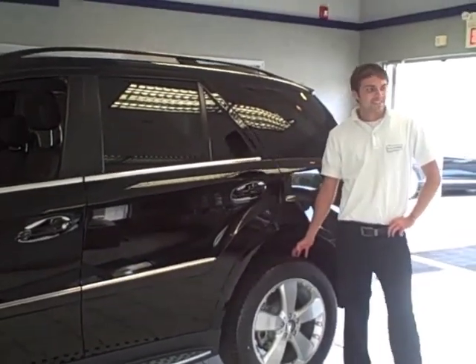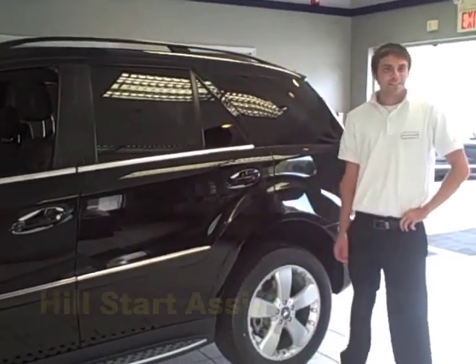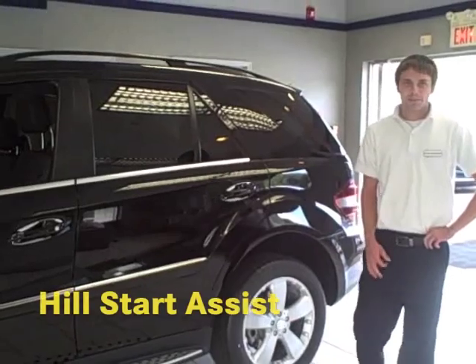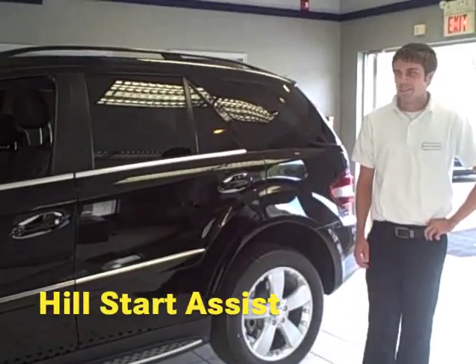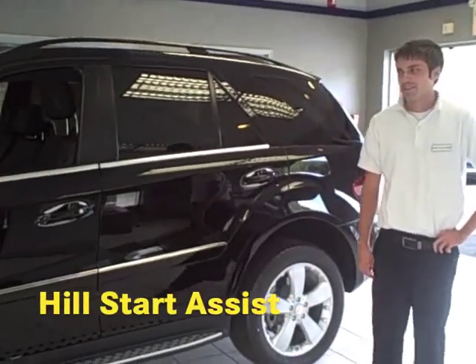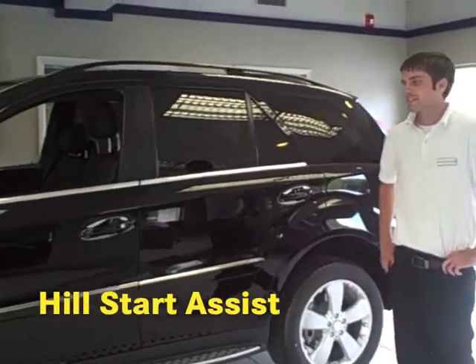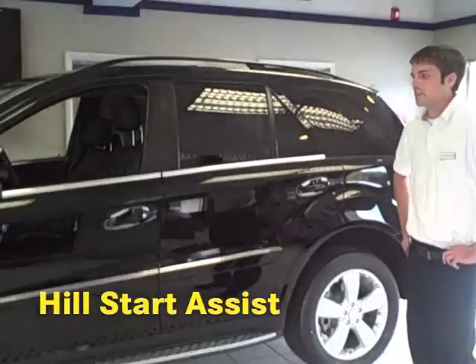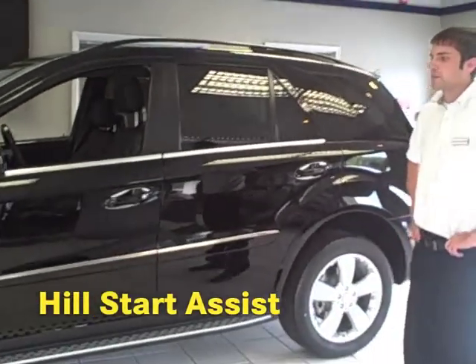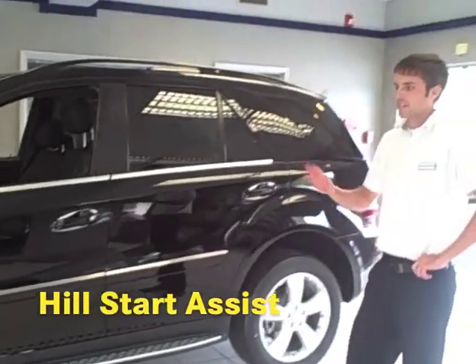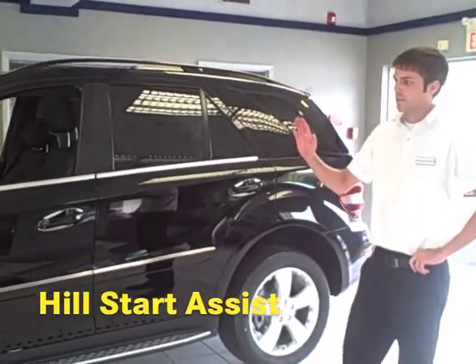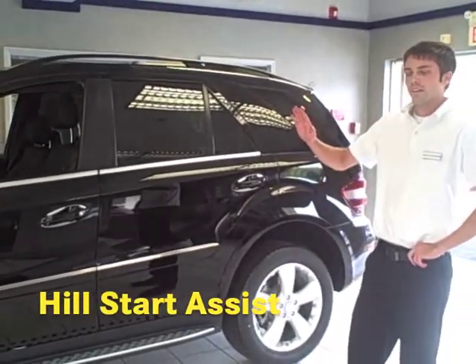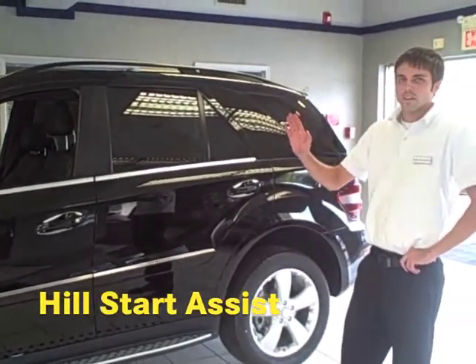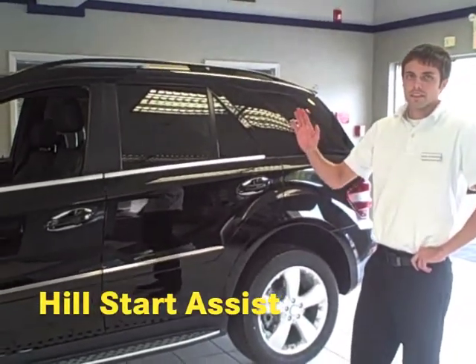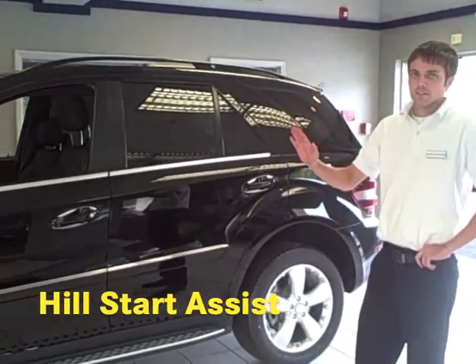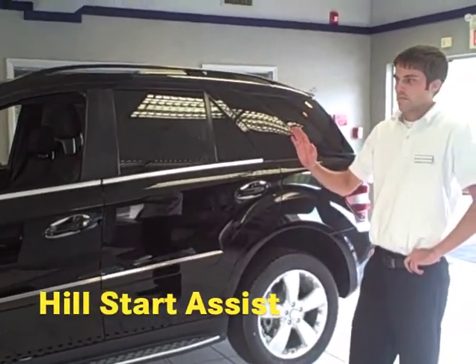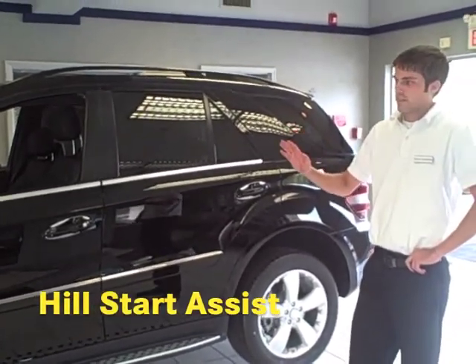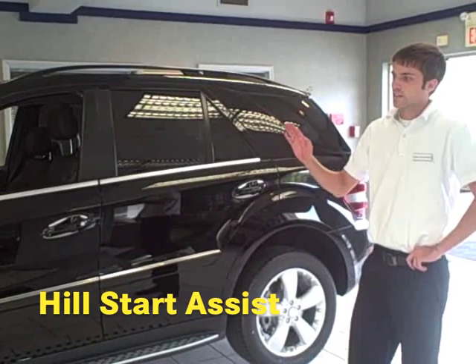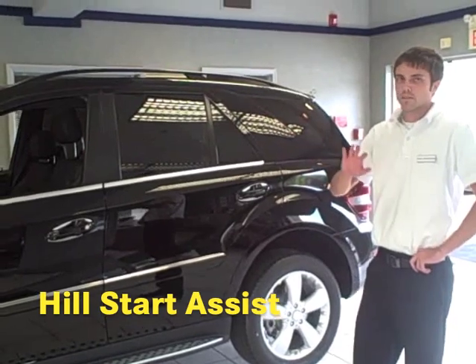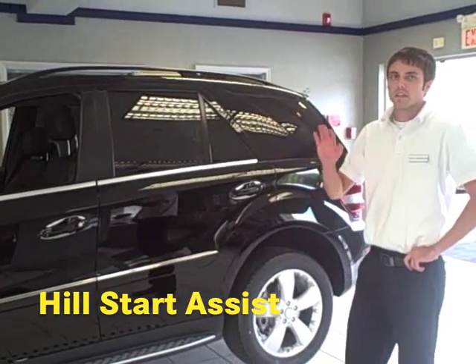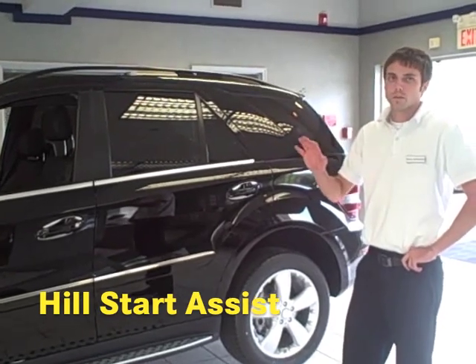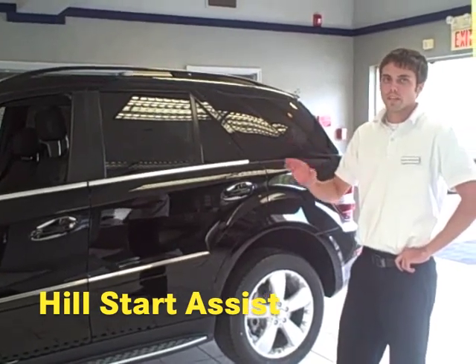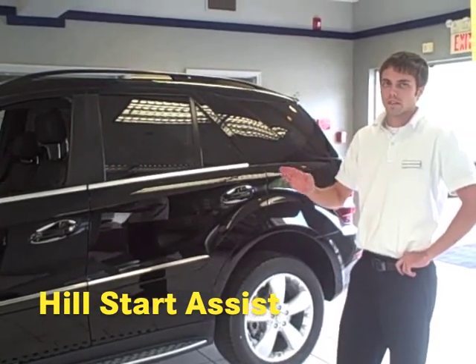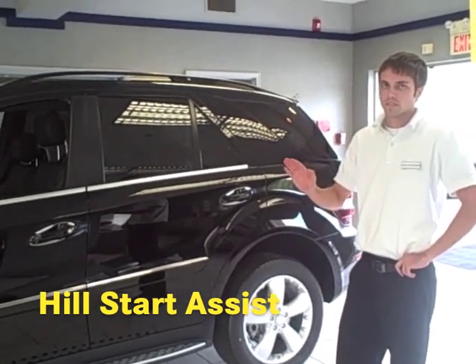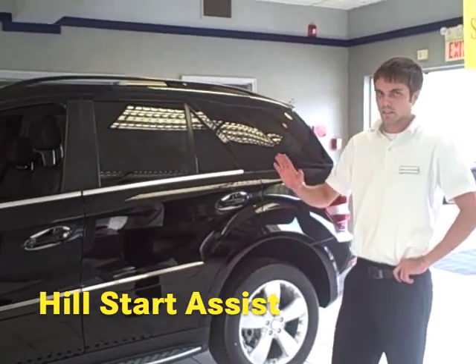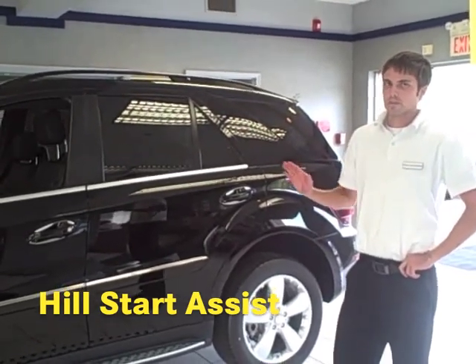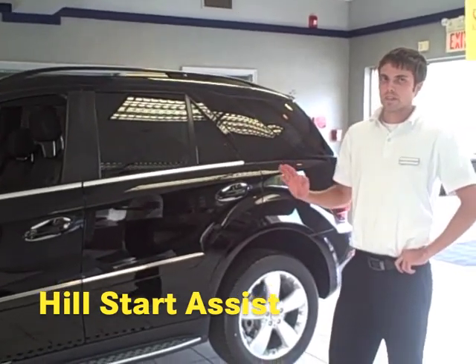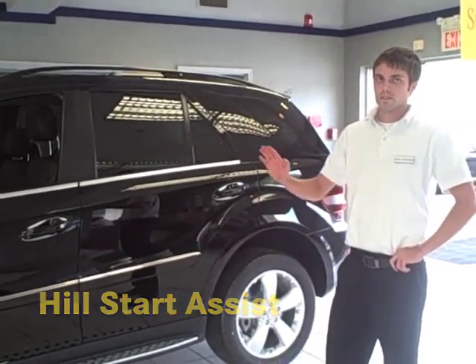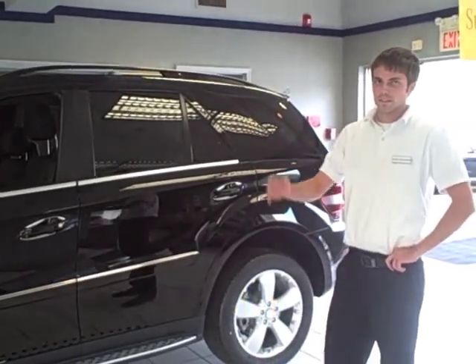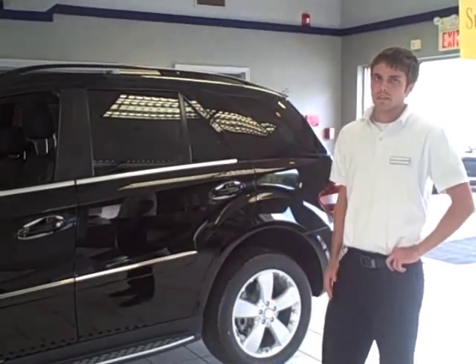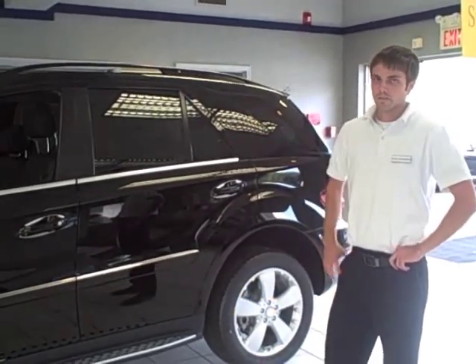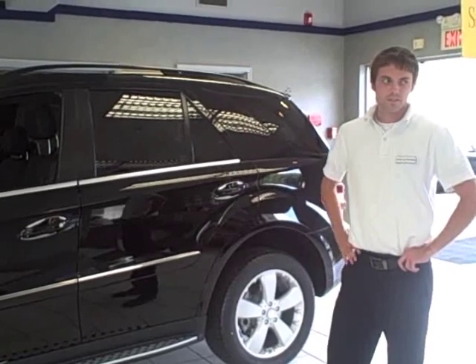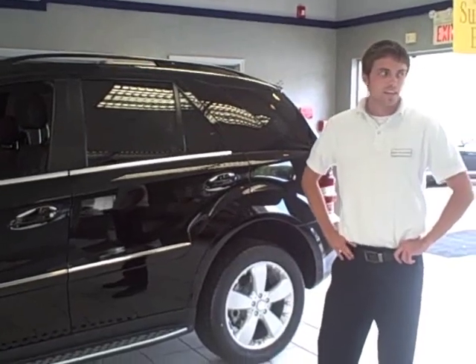This also comes equipped with a hill start assist, where if you're parked on a hill at a red light and you stop and take your foot off the brake, it will hold the brake for about two seconds before releasing, giving you time to put your foot on the gas.